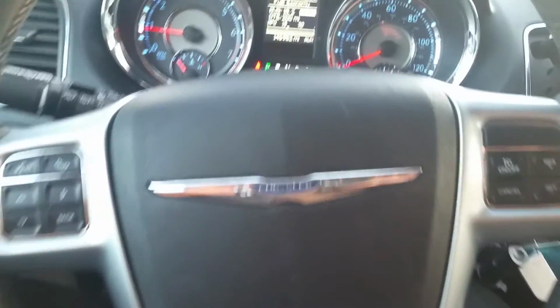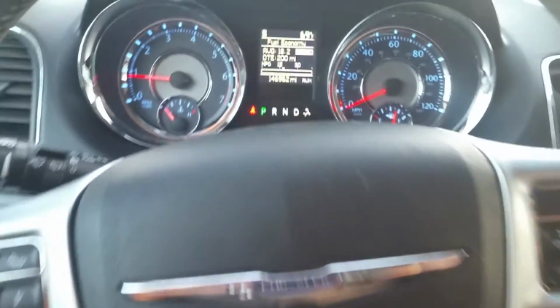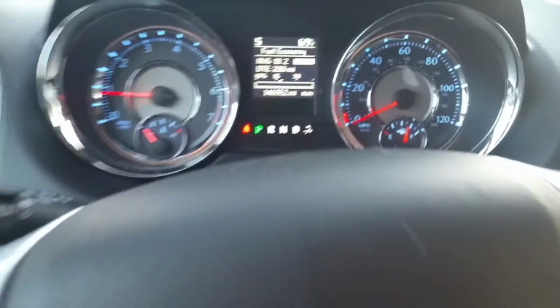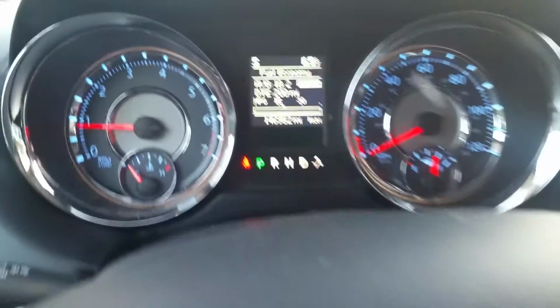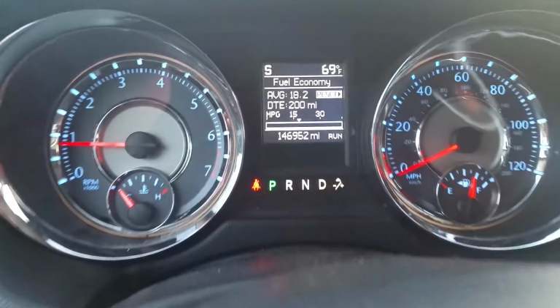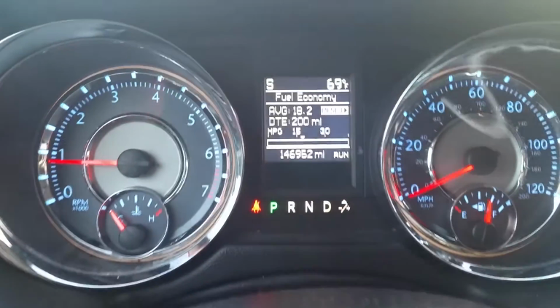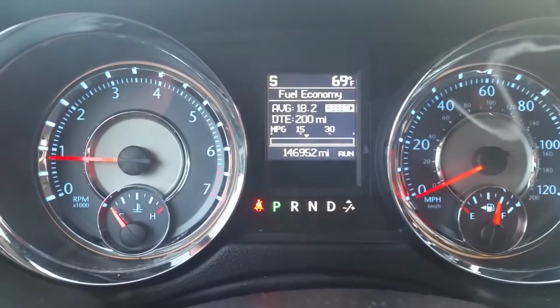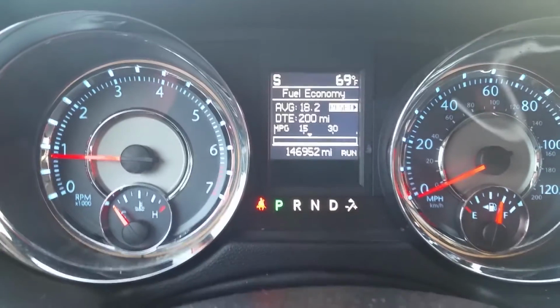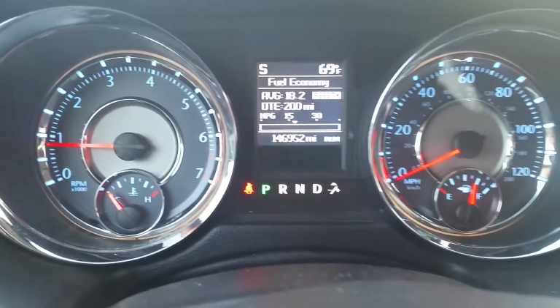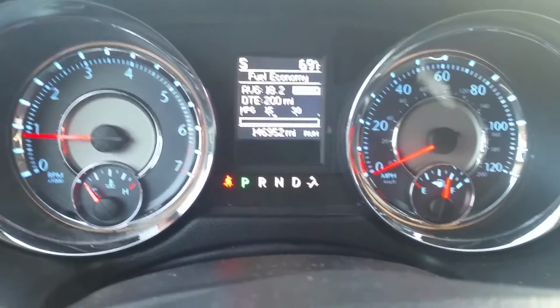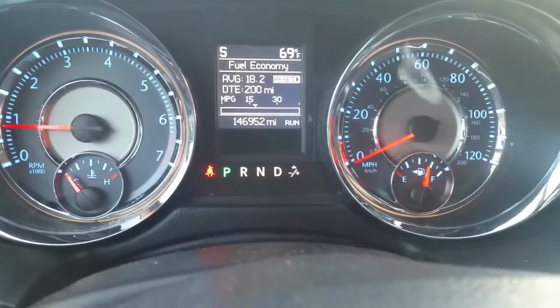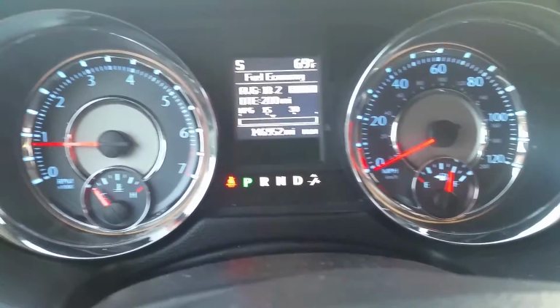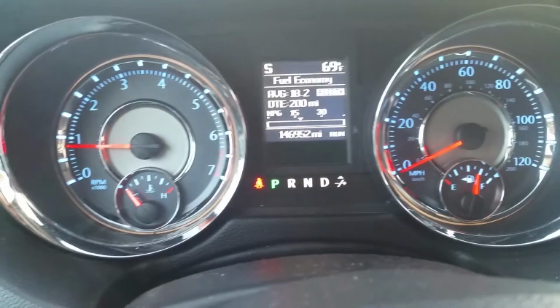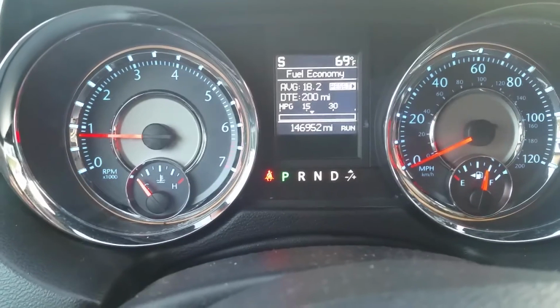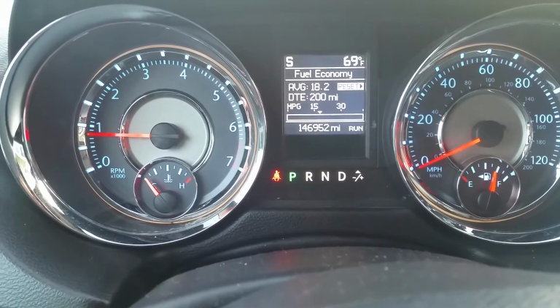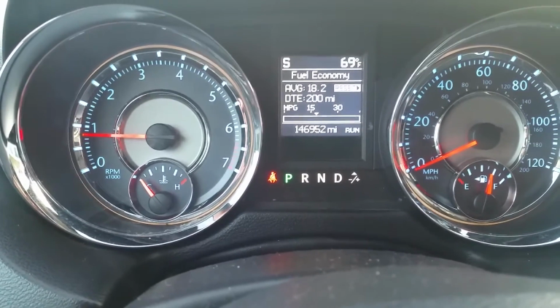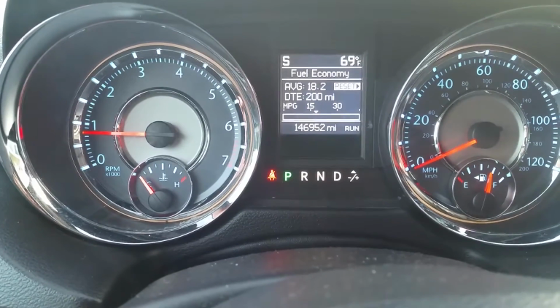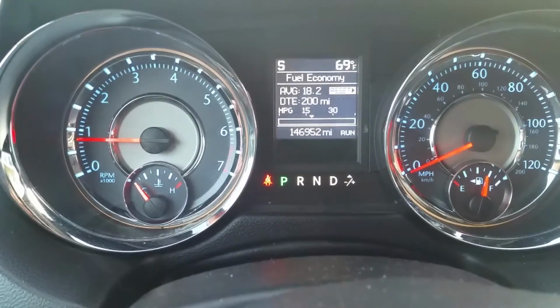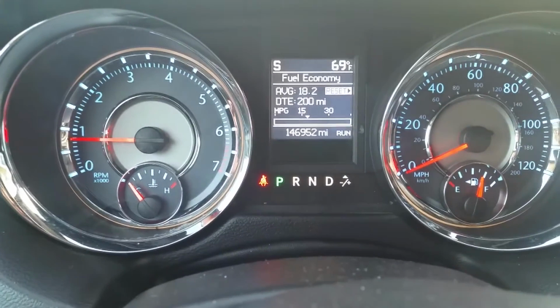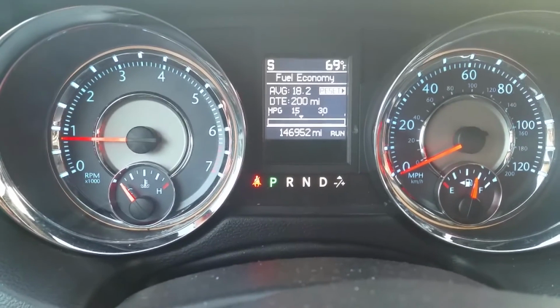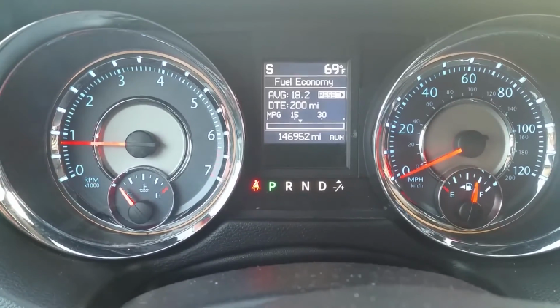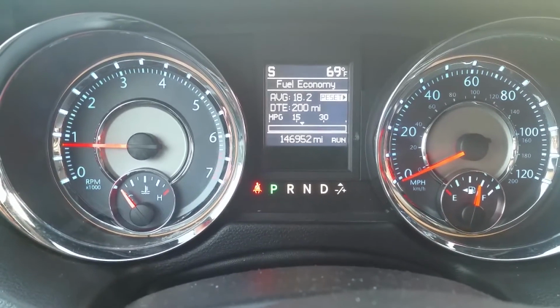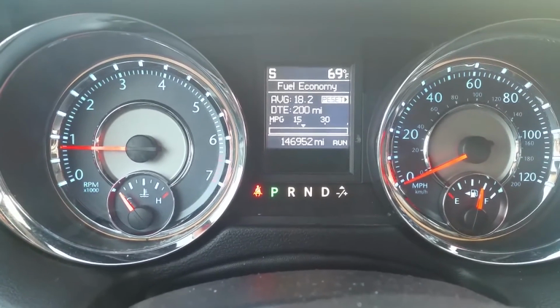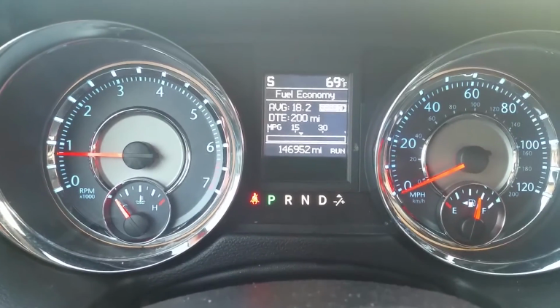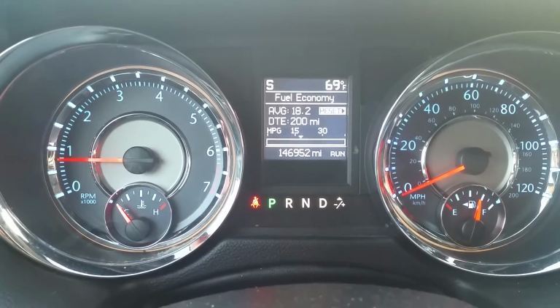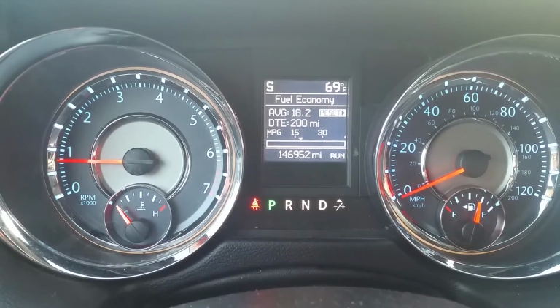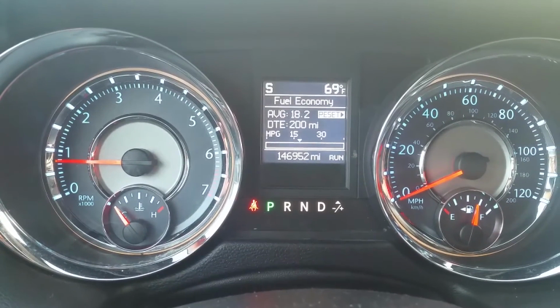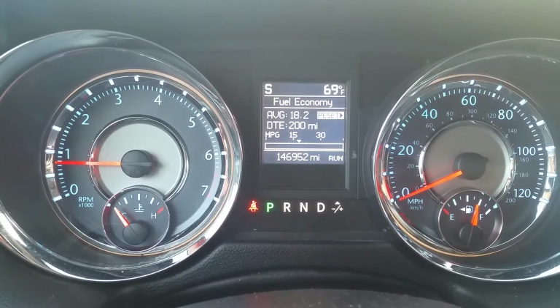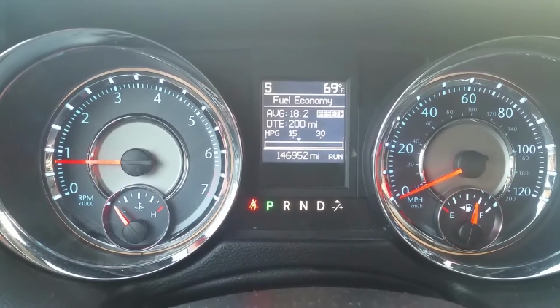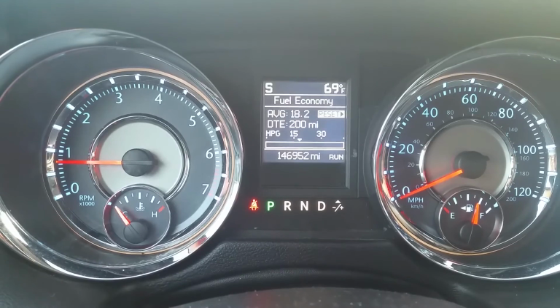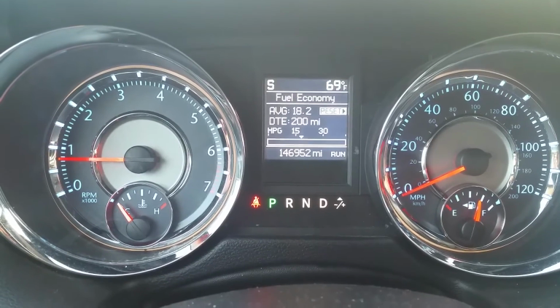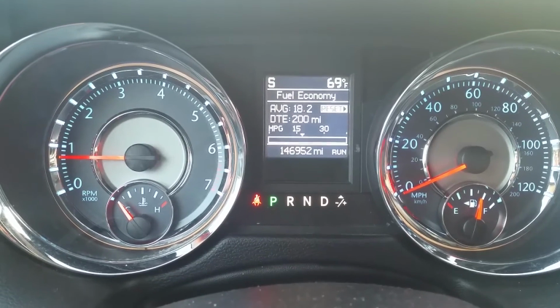Now as we pan up here to the screen up front, as you can see there are no warning lights on — that's very good. I don't have my seatbelt buckled, but there is your odometer at 146,952.